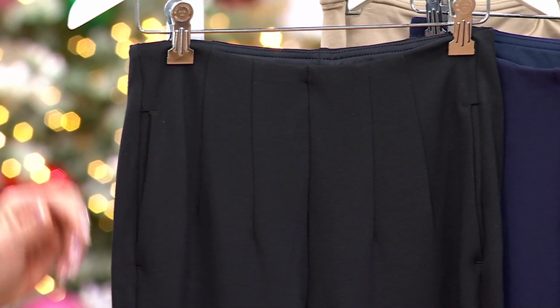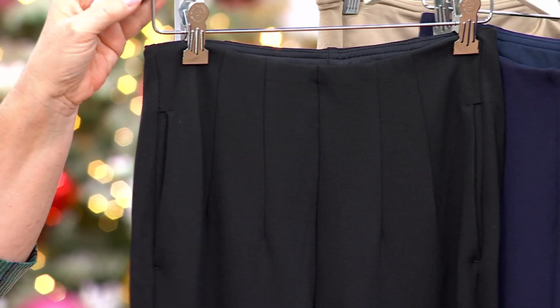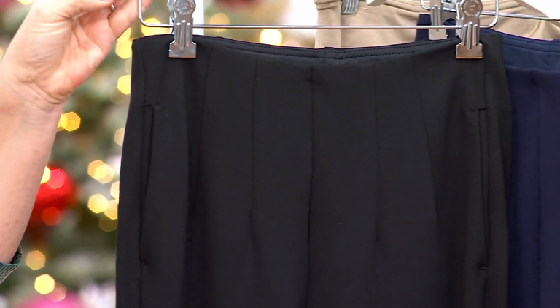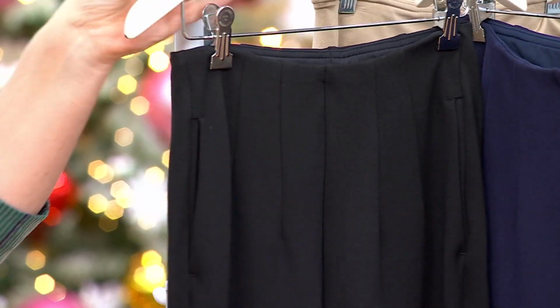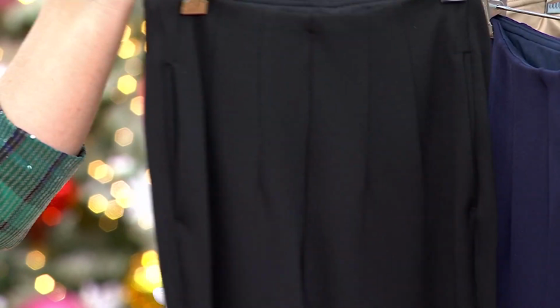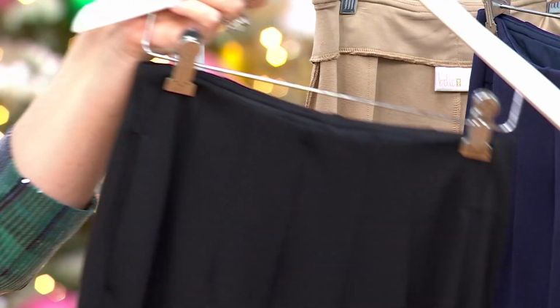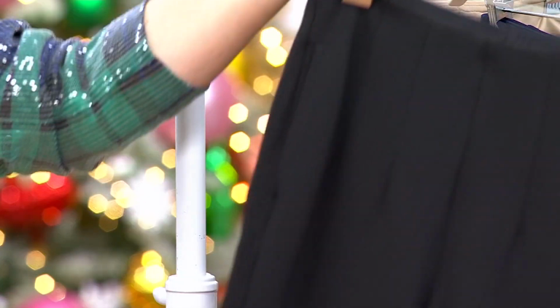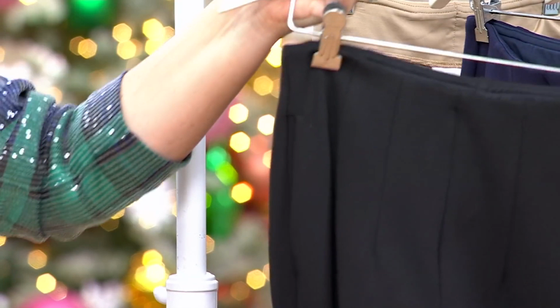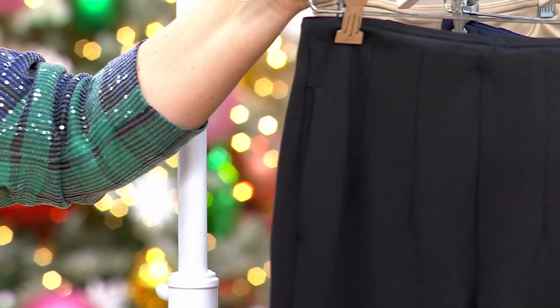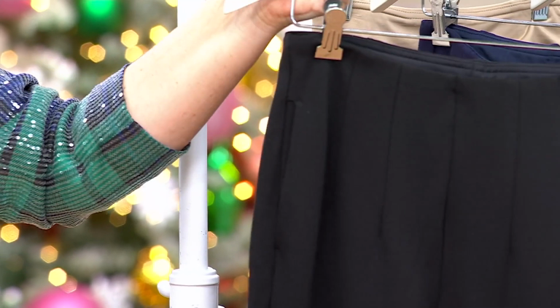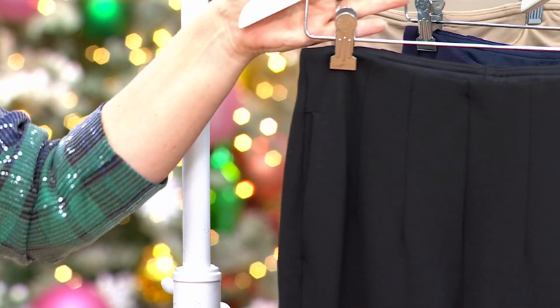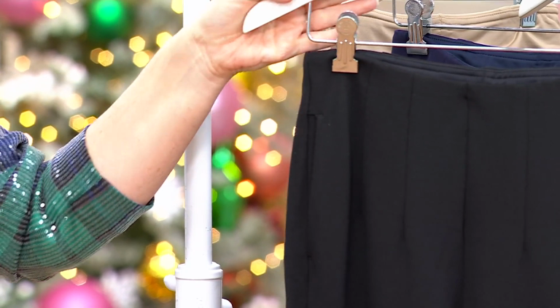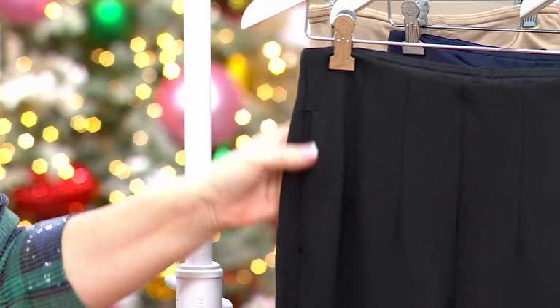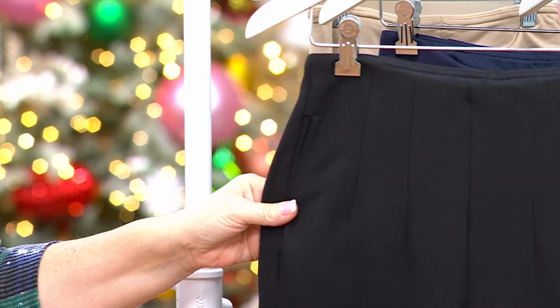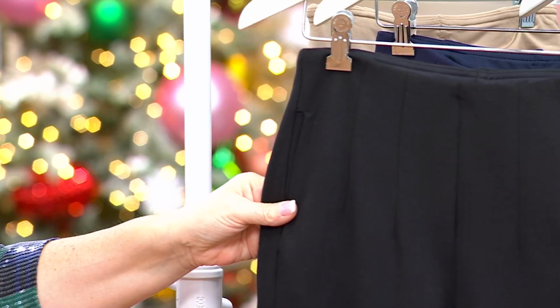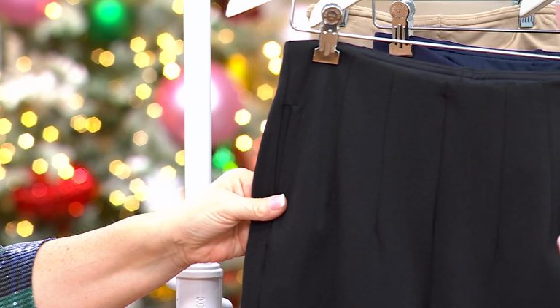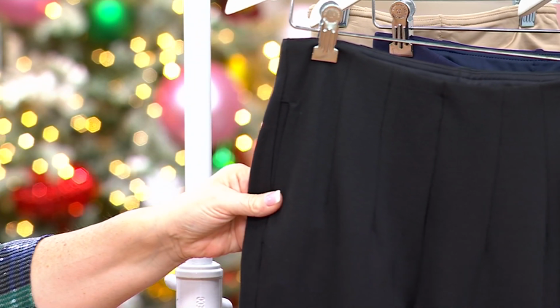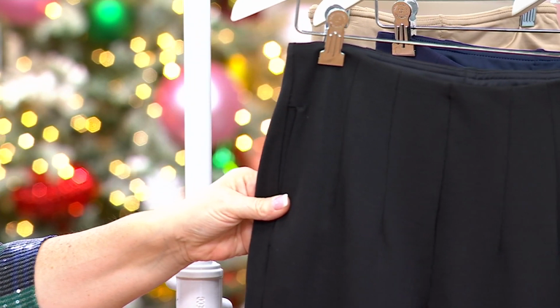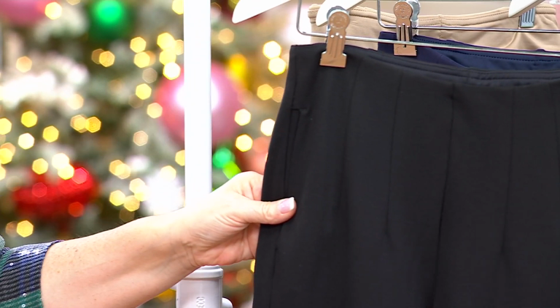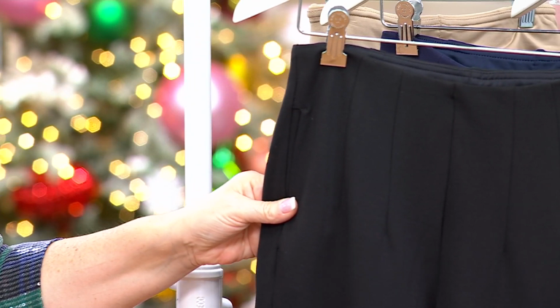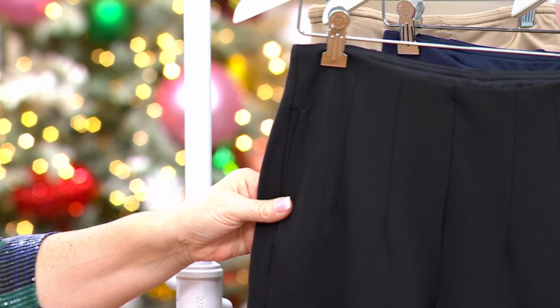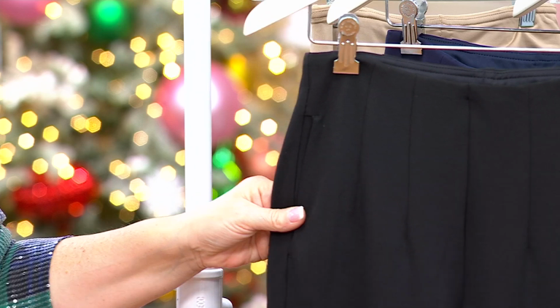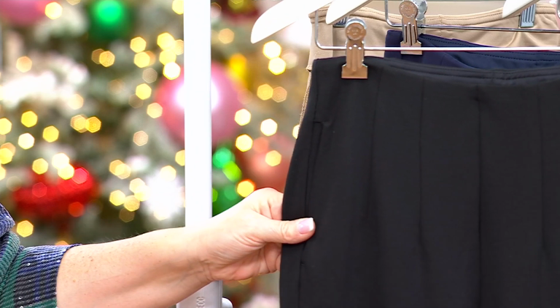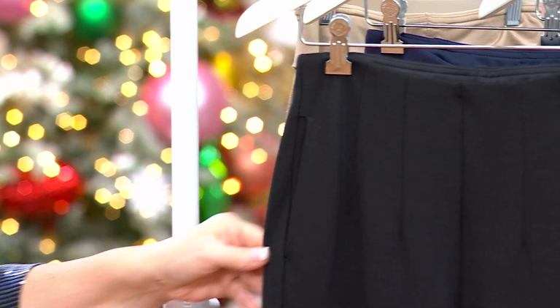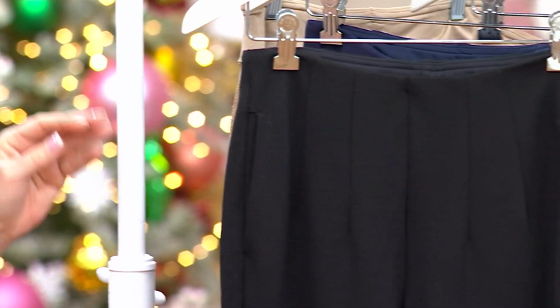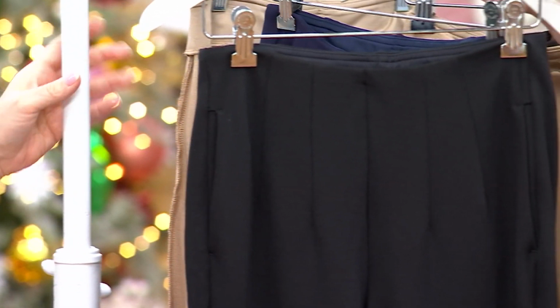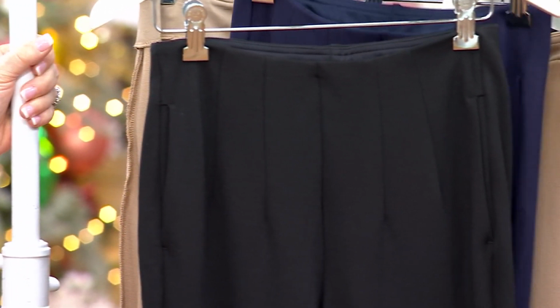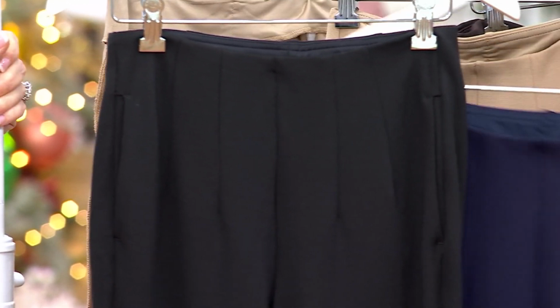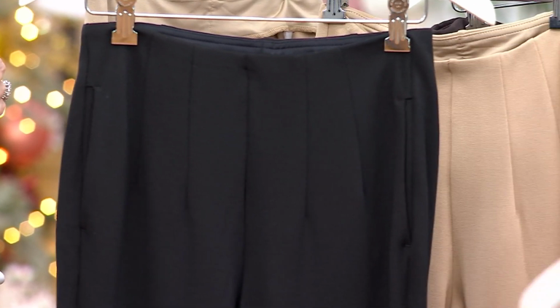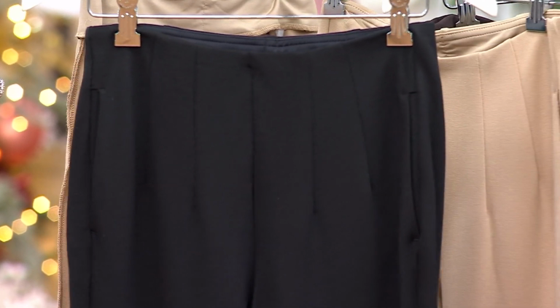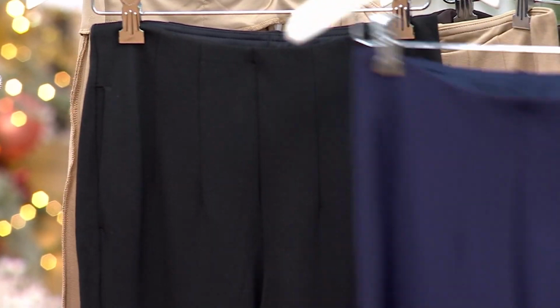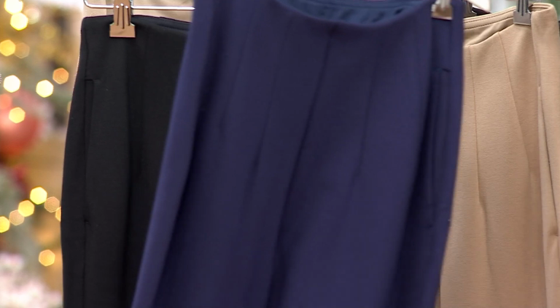We've got great colors, and they feel like yoga pants — they really do. The black is front and center, that's the one I'm wearing.